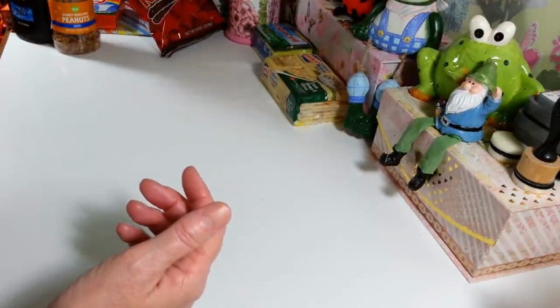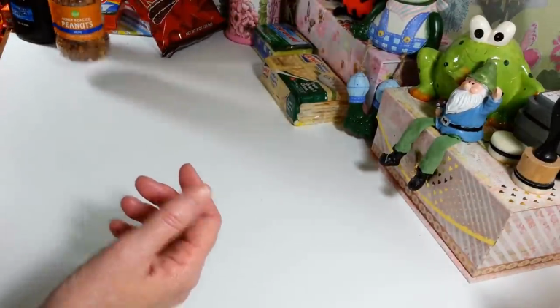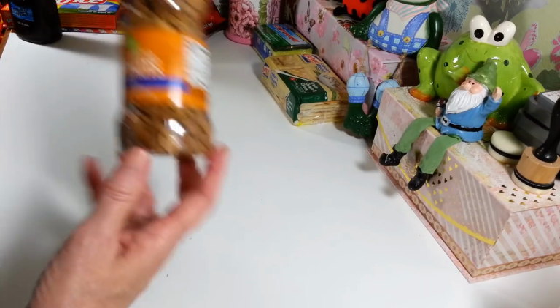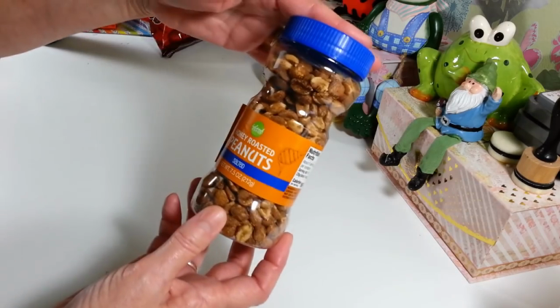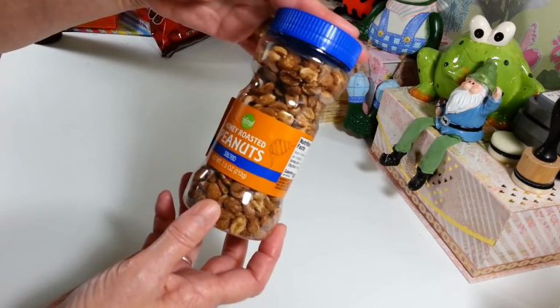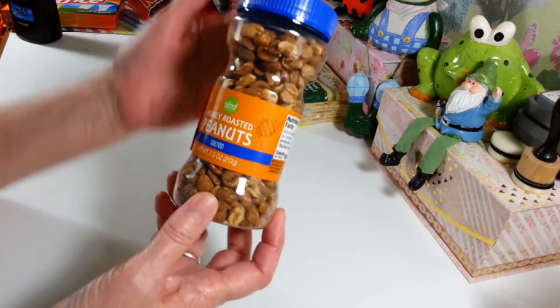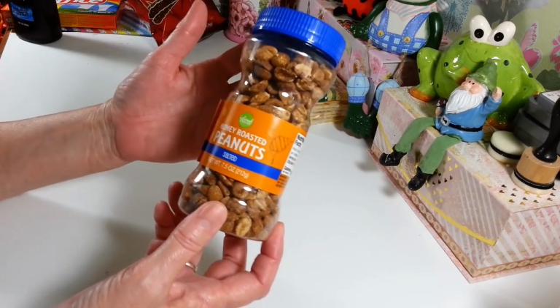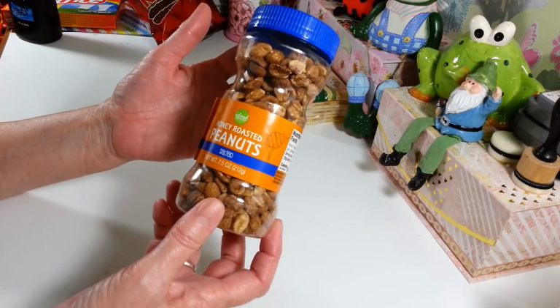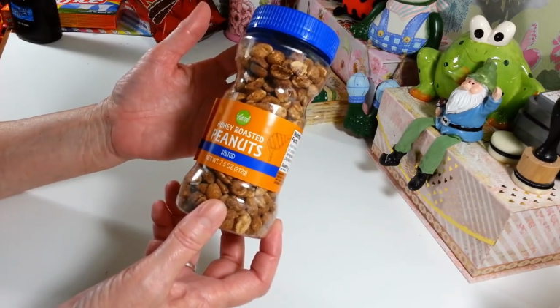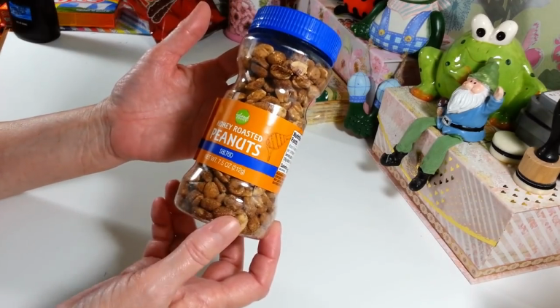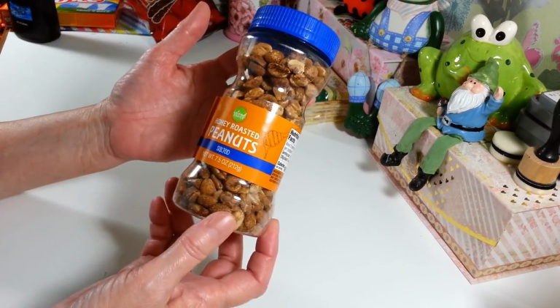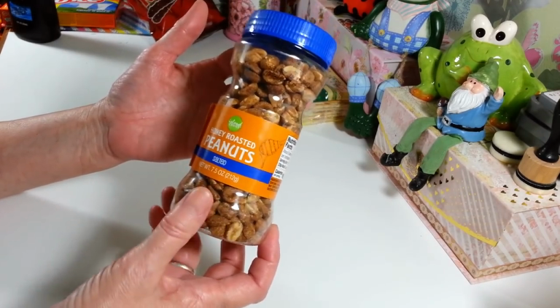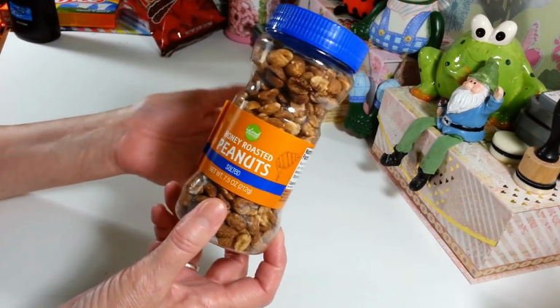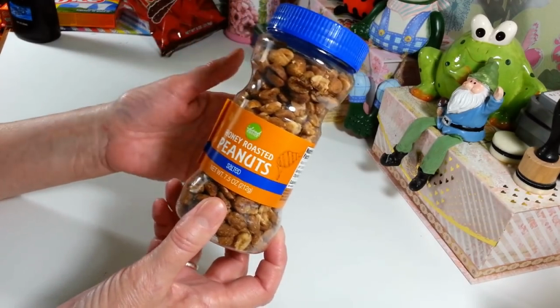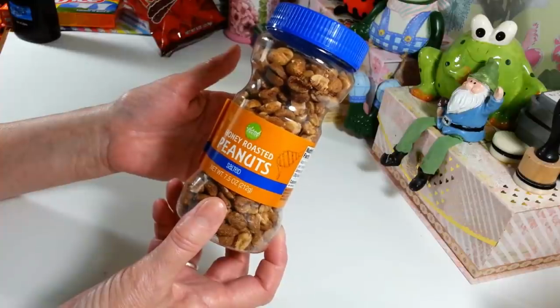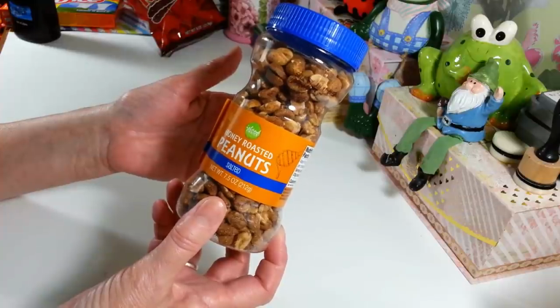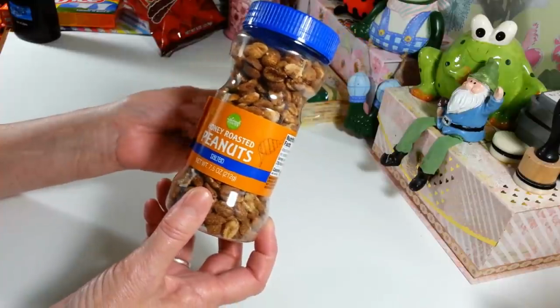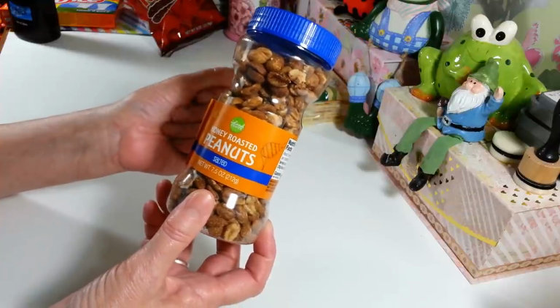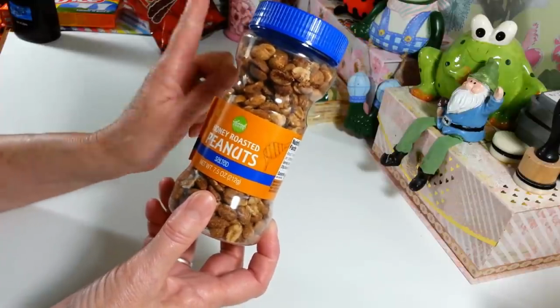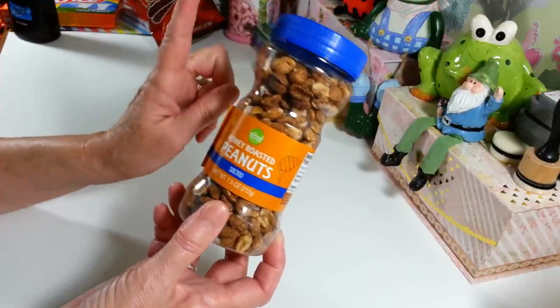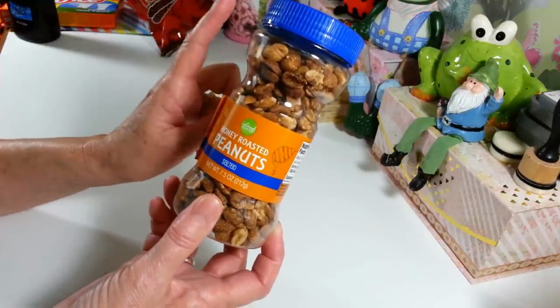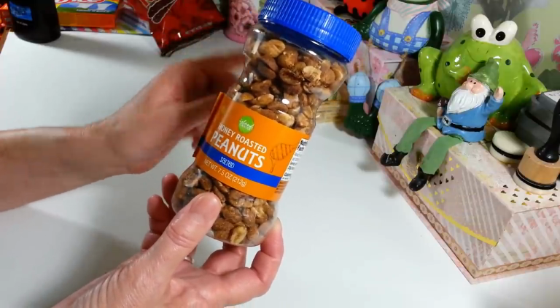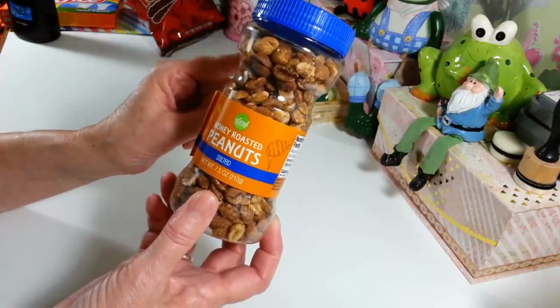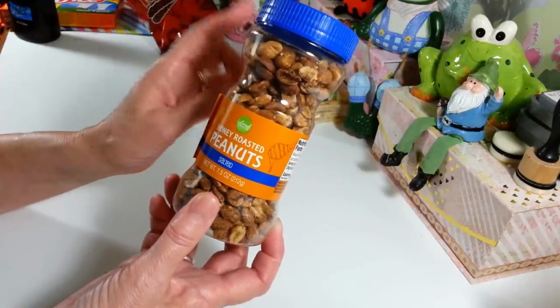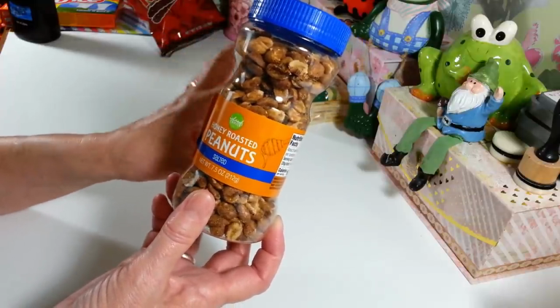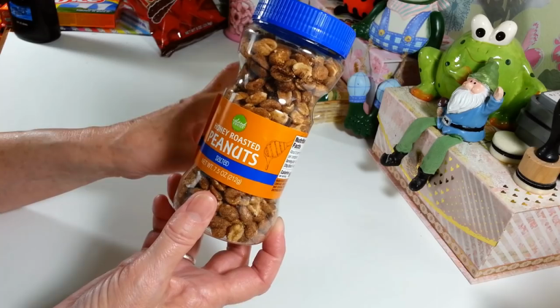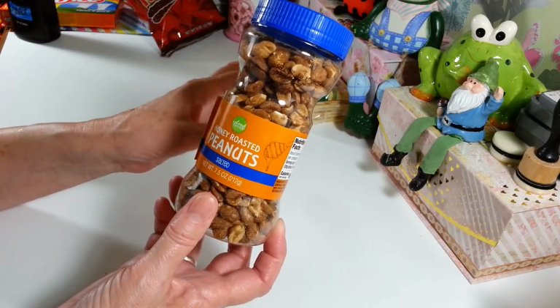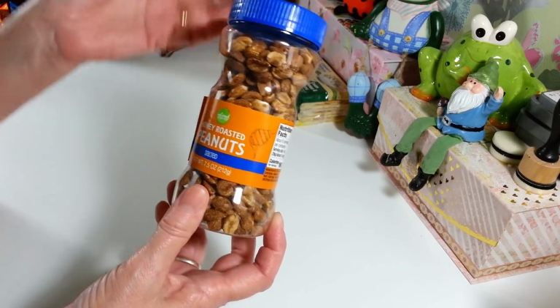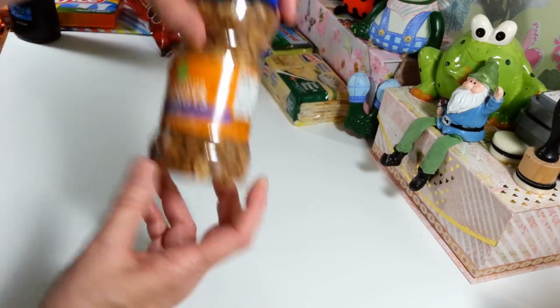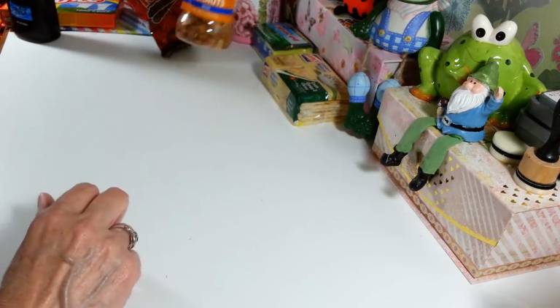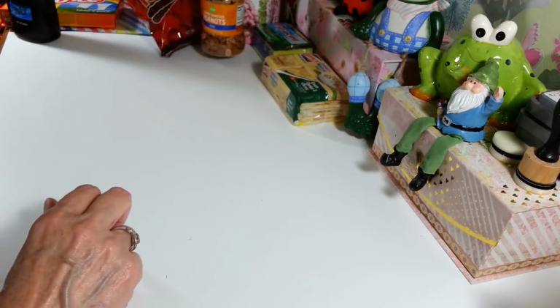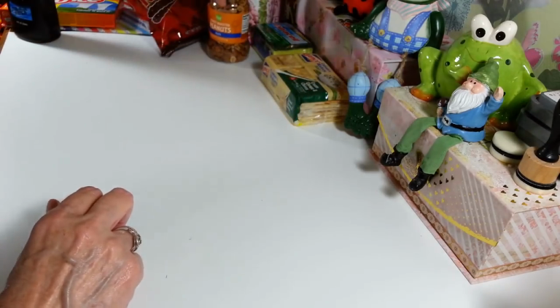And then I got another jar of the honey roasted peanuts — these are the salted ones. I love these to snack on. I've been buying two at a time, but then I eat two at a time, so I just got one this time.